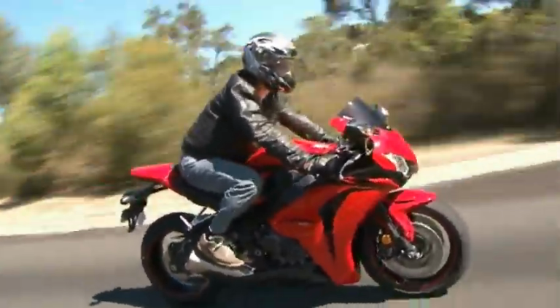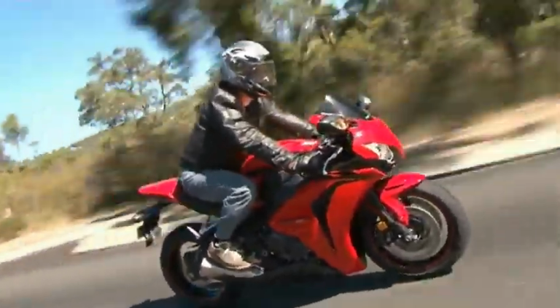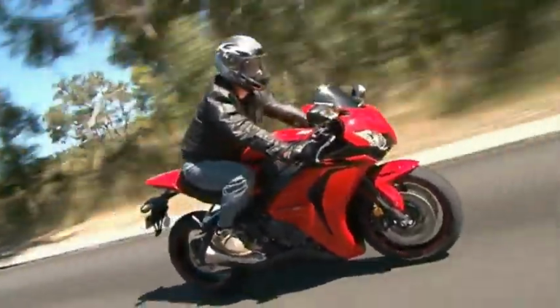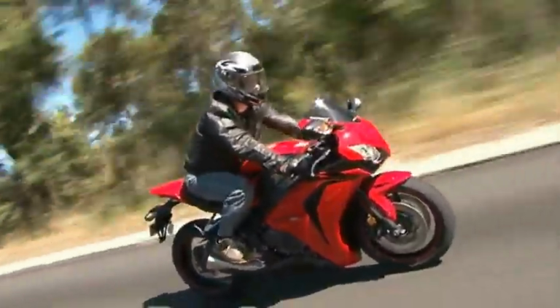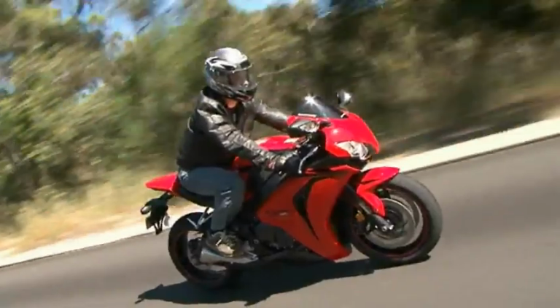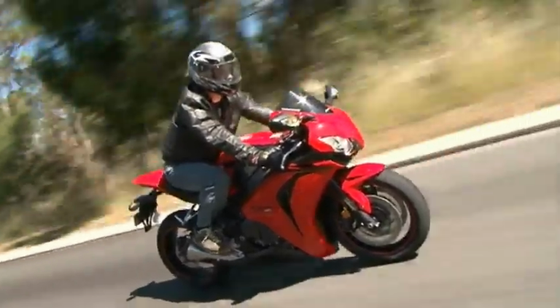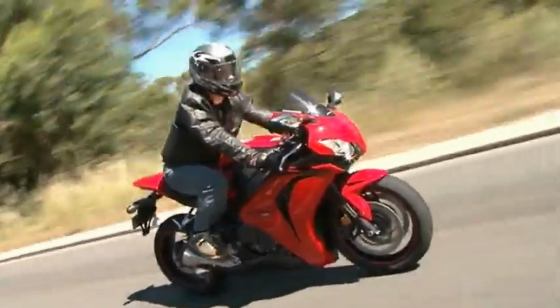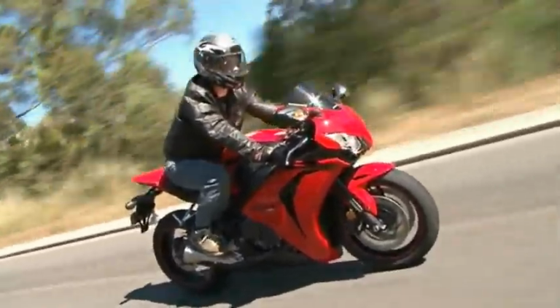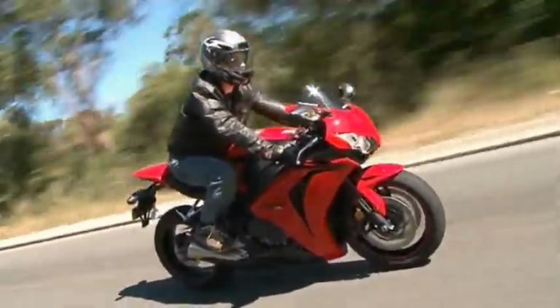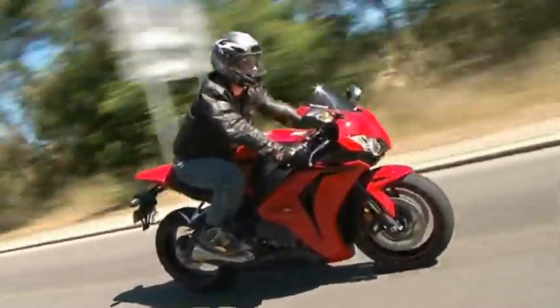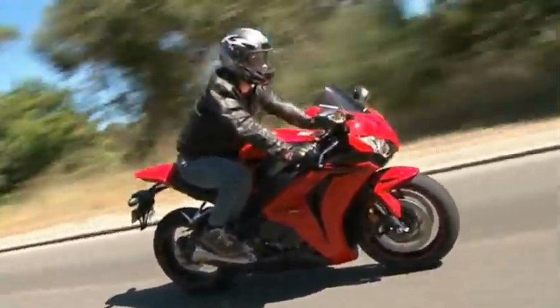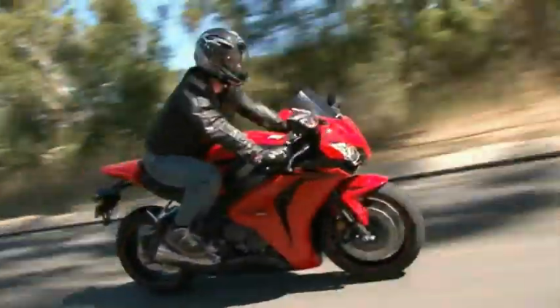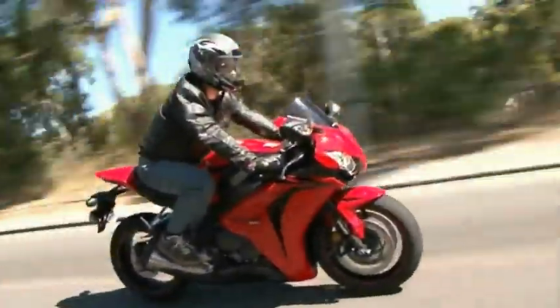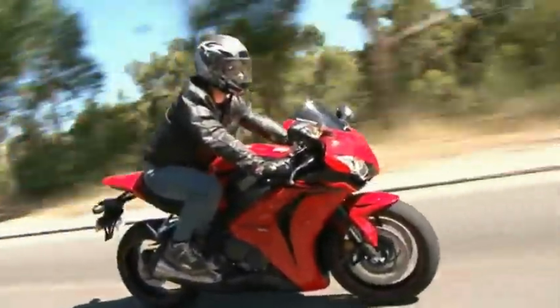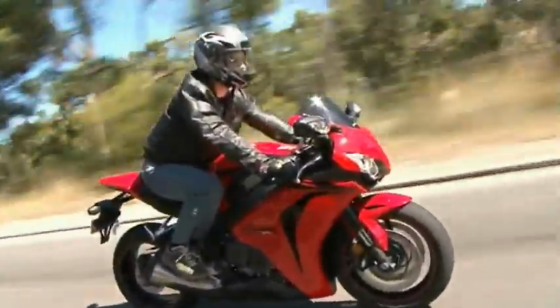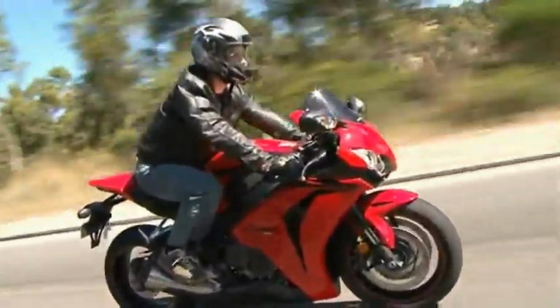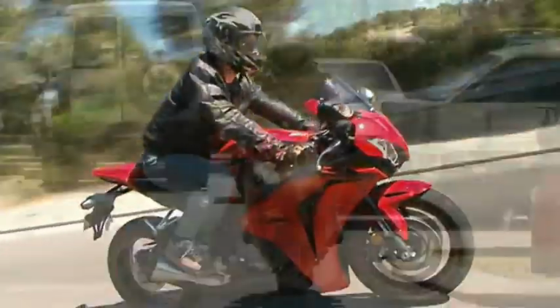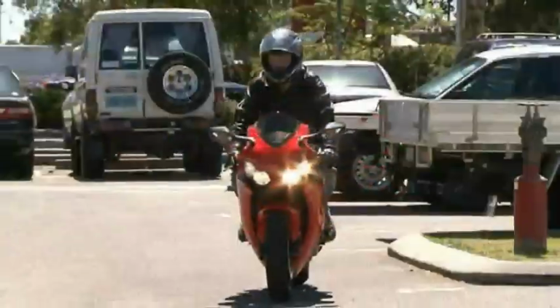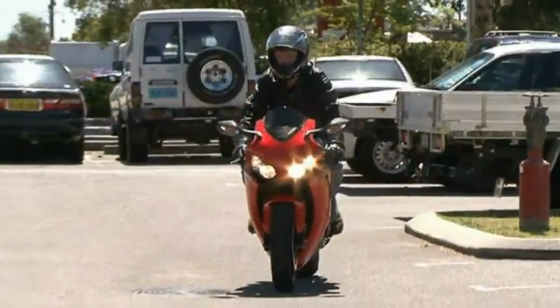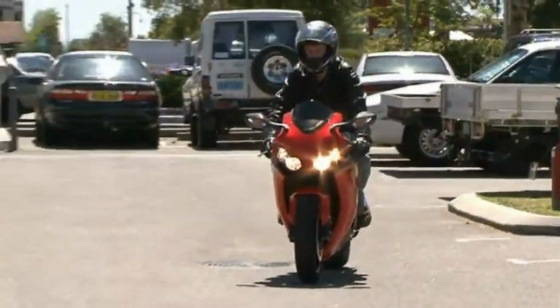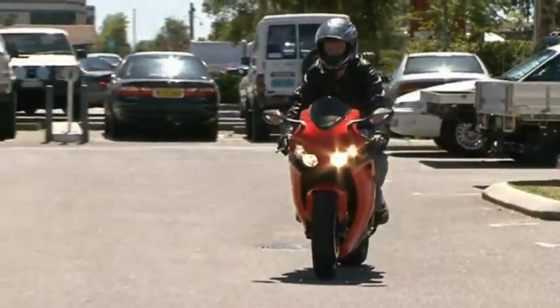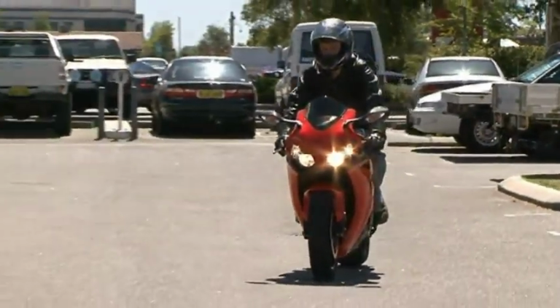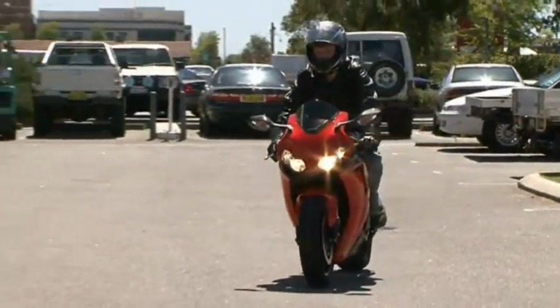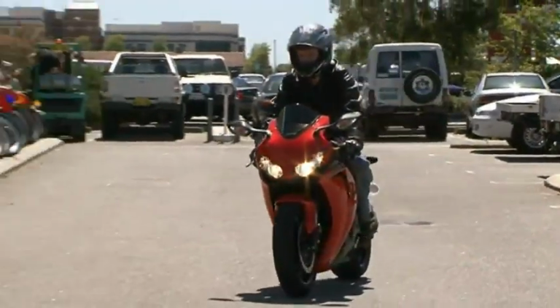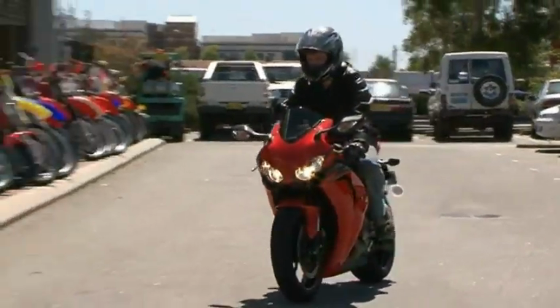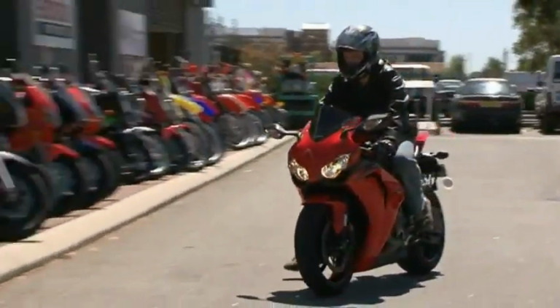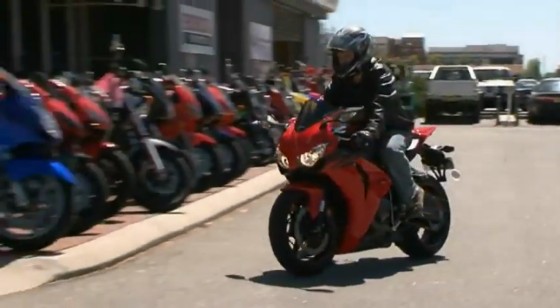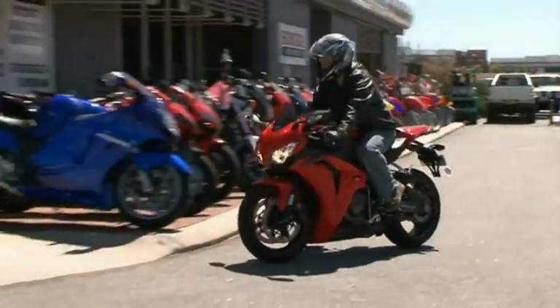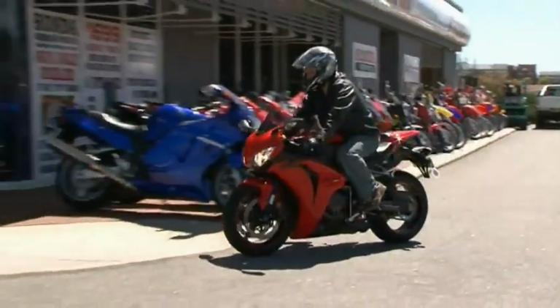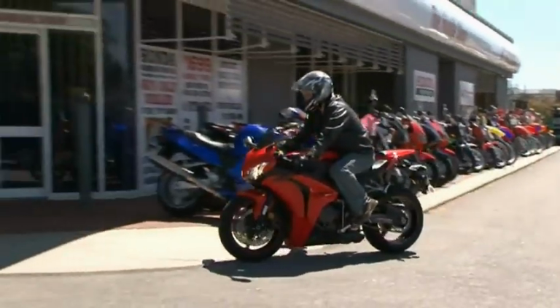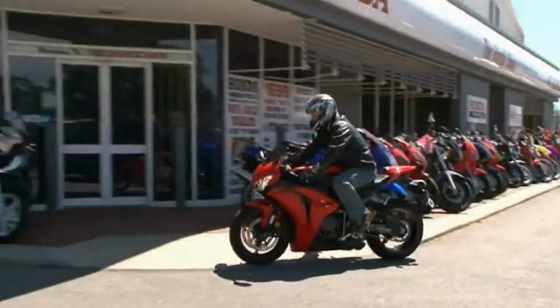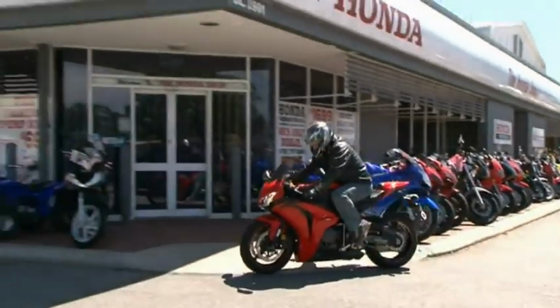The Fireblade has won multiple awards and racing podiums since its debut, and currently holds the title of Australia's number one selling sports bike. And after riding it, I'm sure it's a title that Honda will keep for some time.